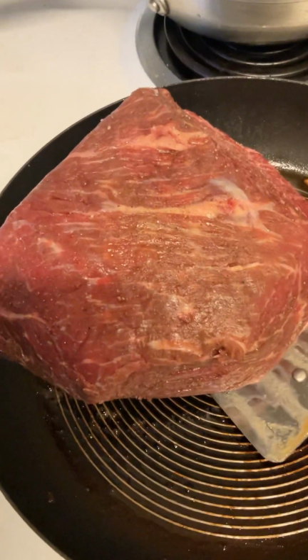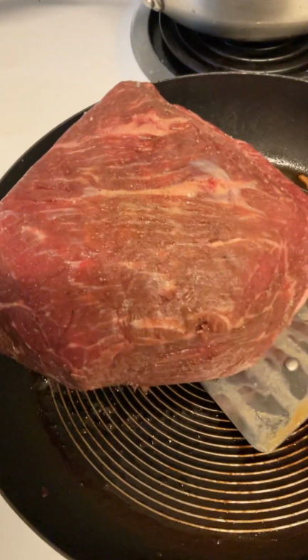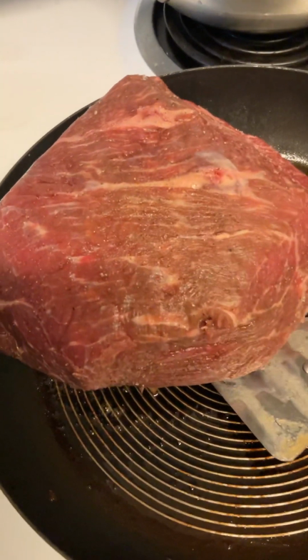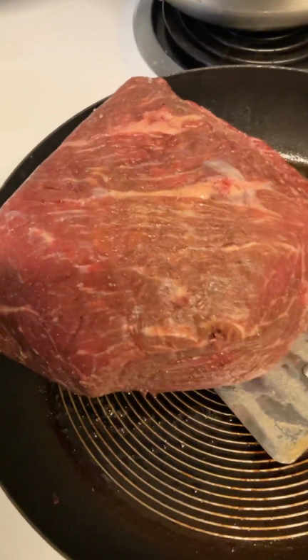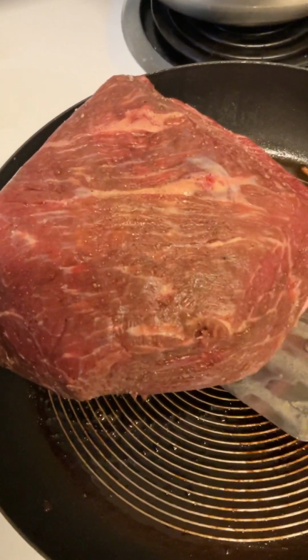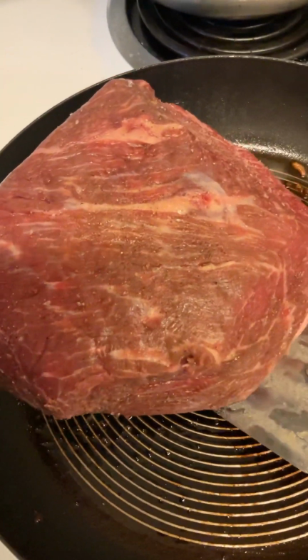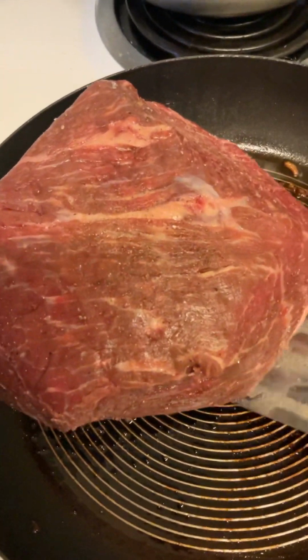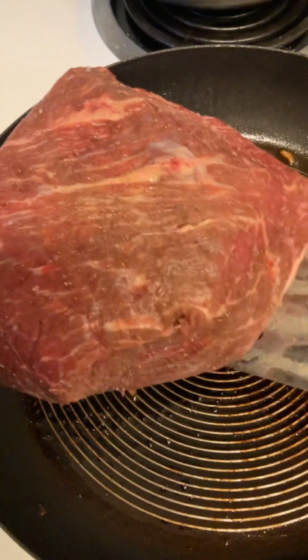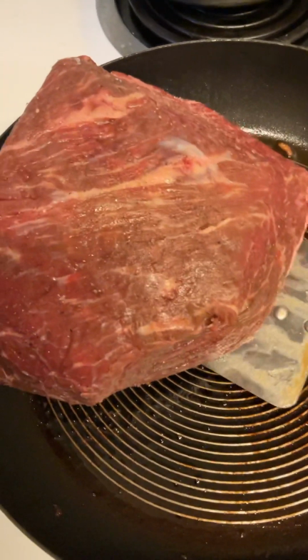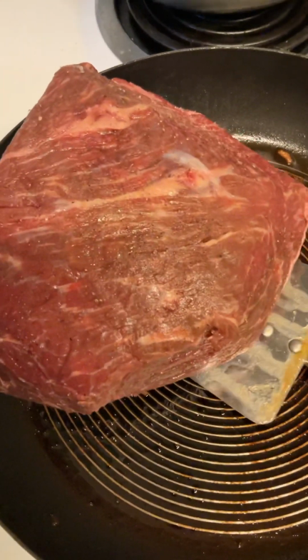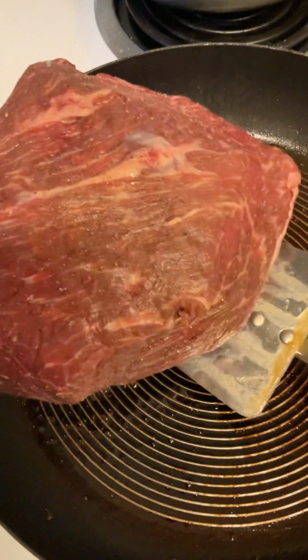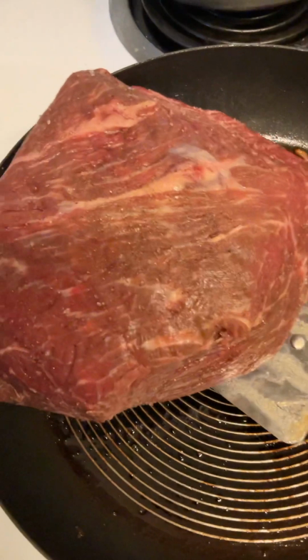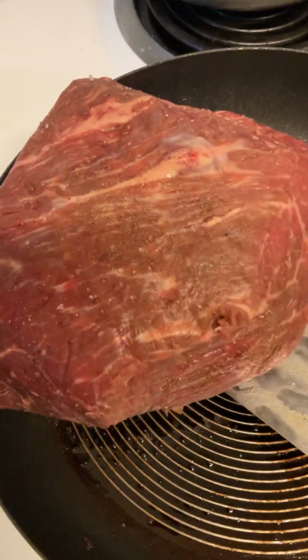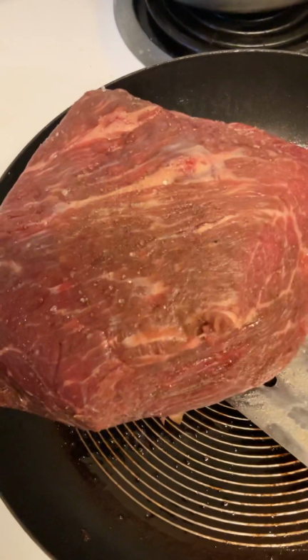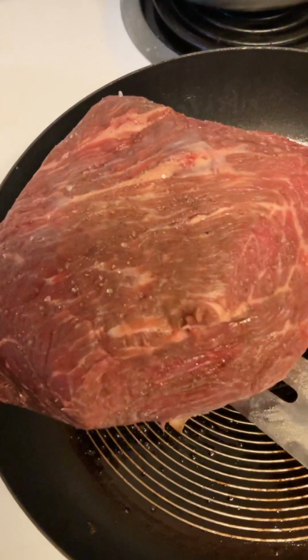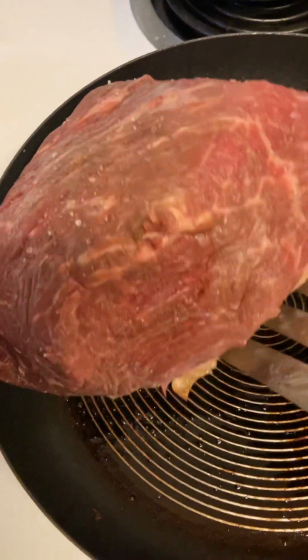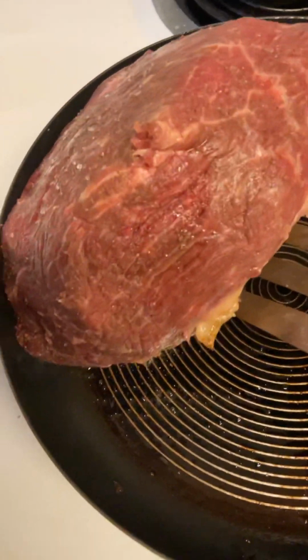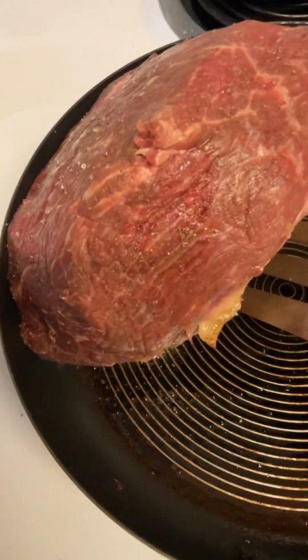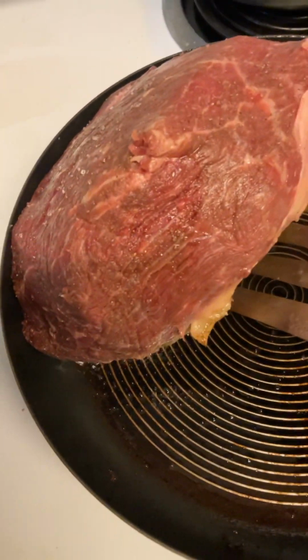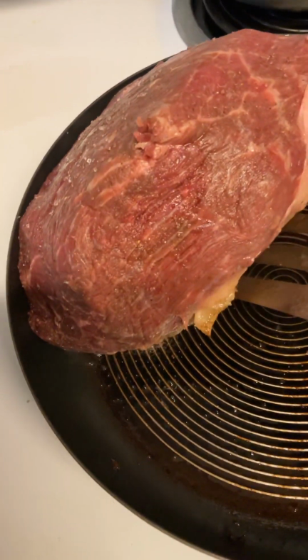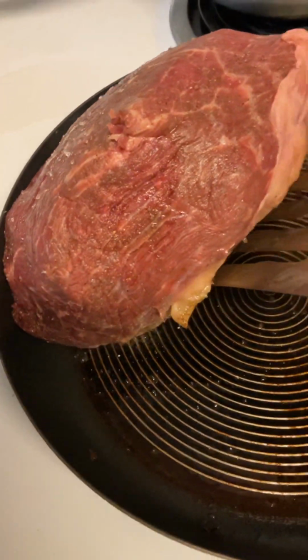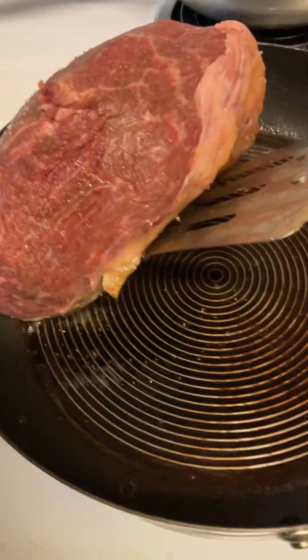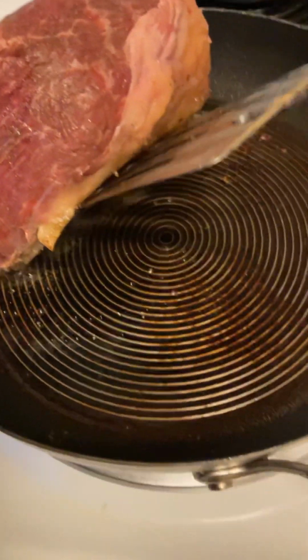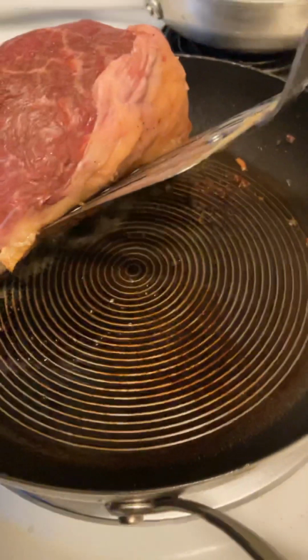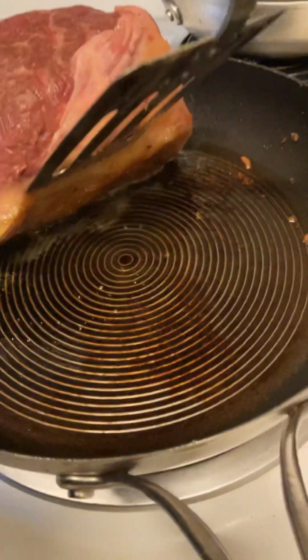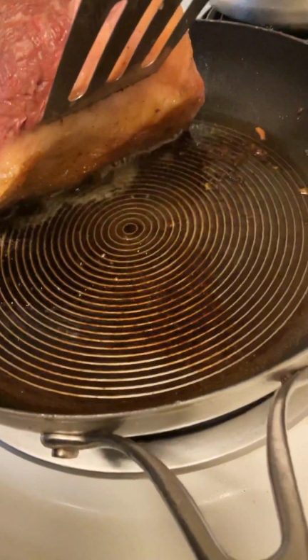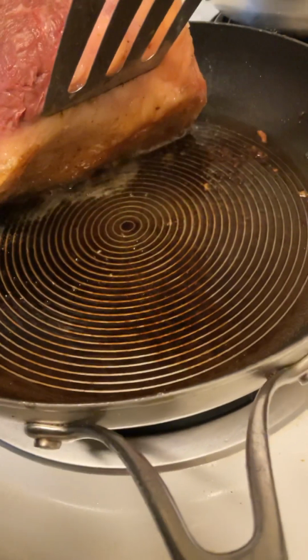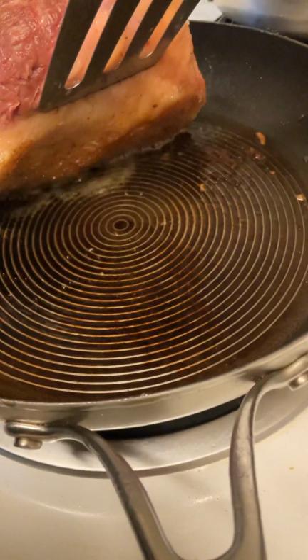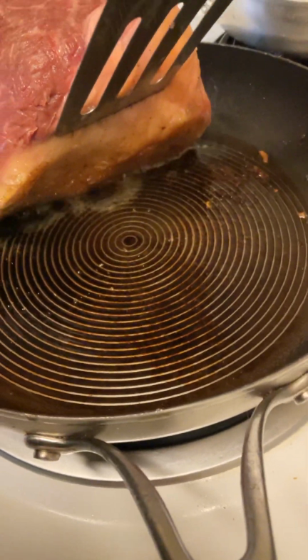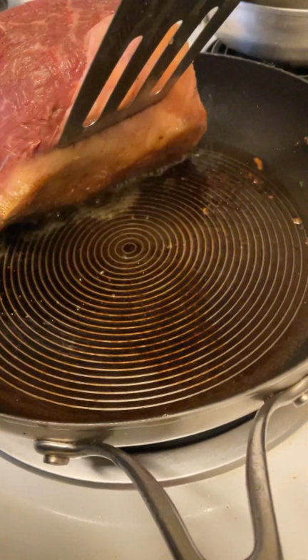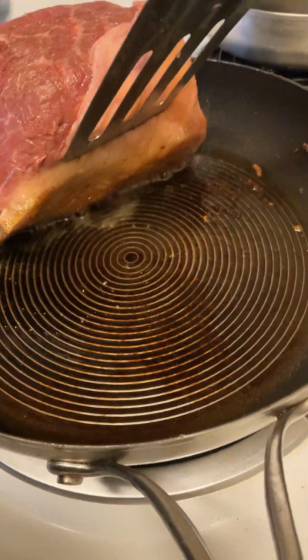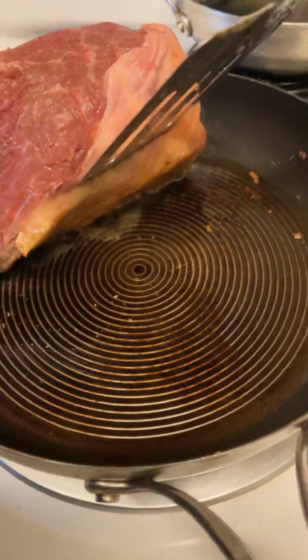That's pretty disgusting. Look at that — that's the fatty part.